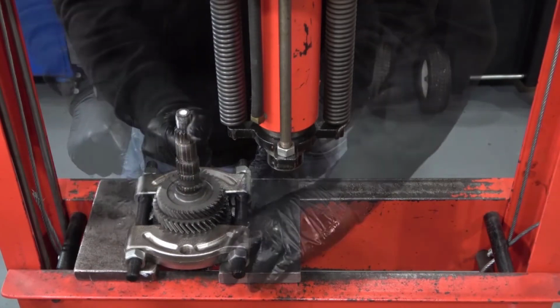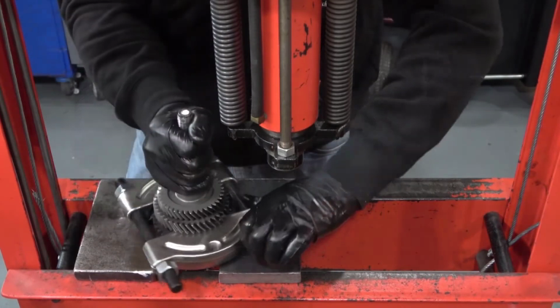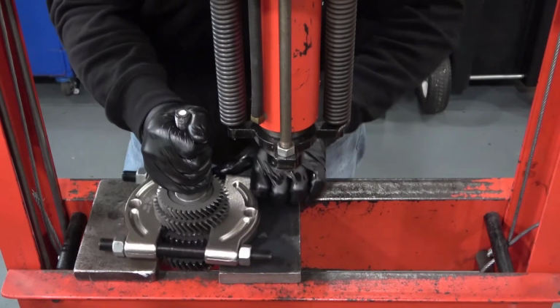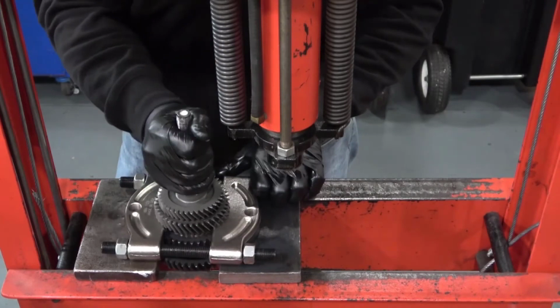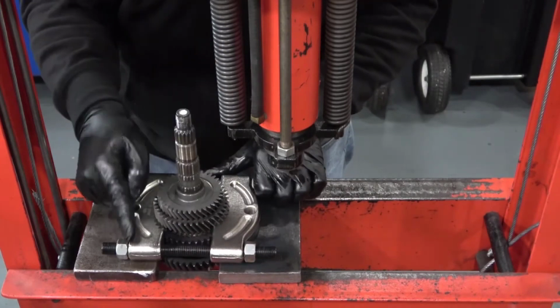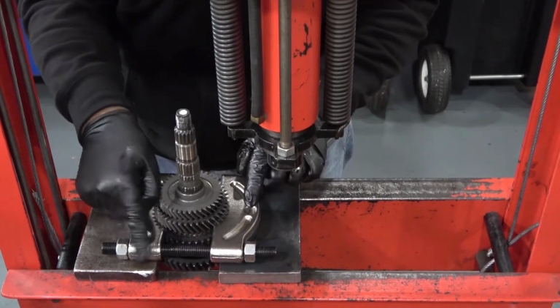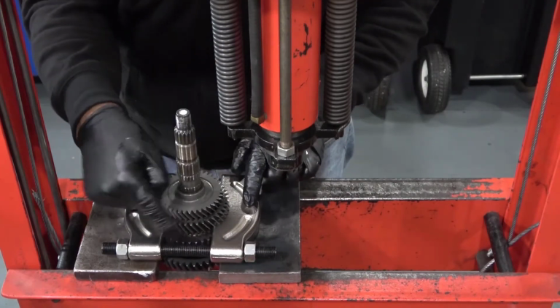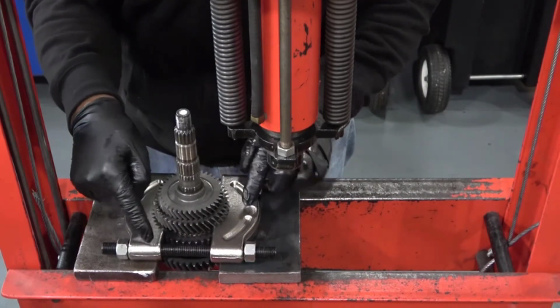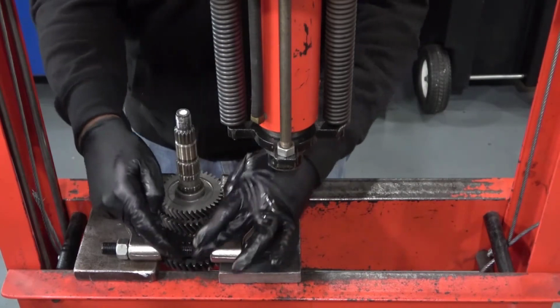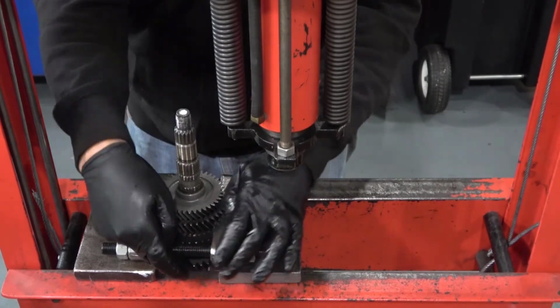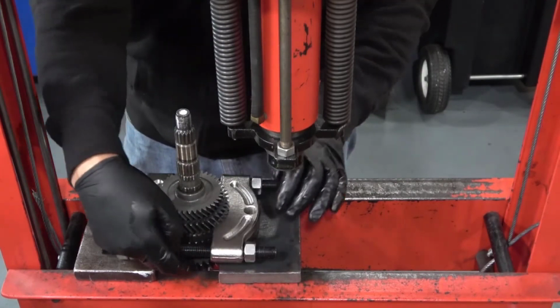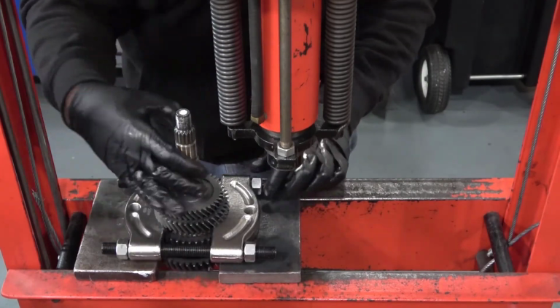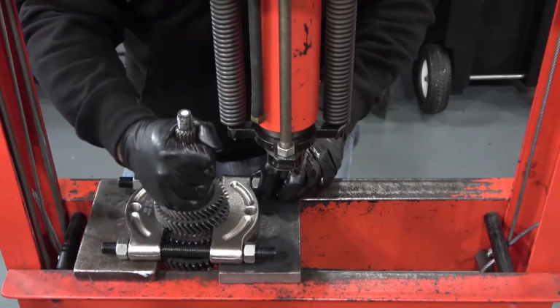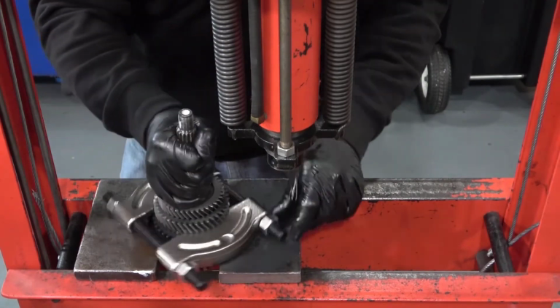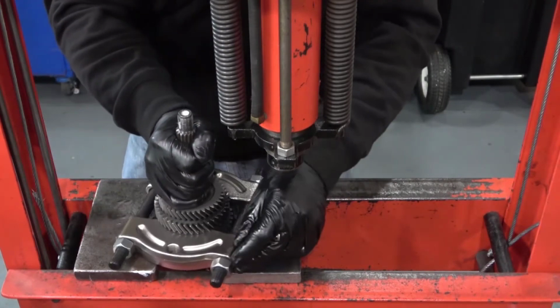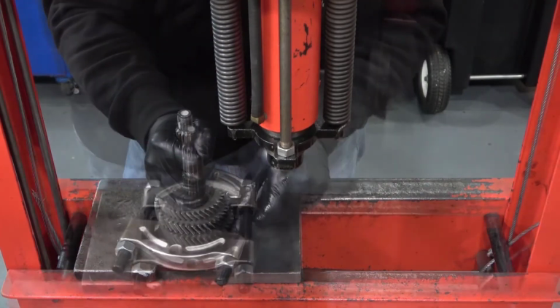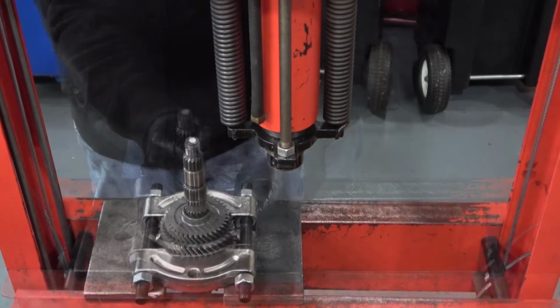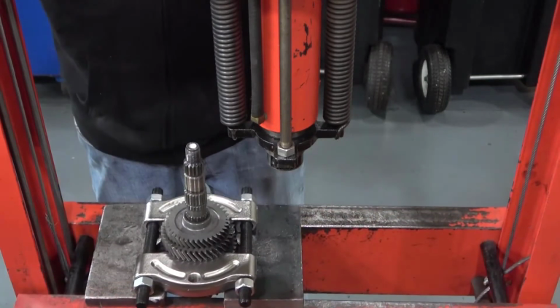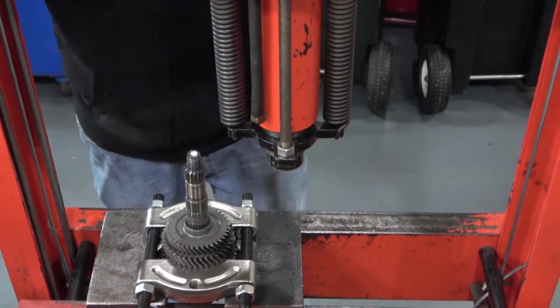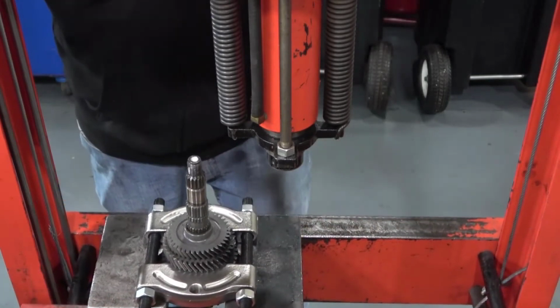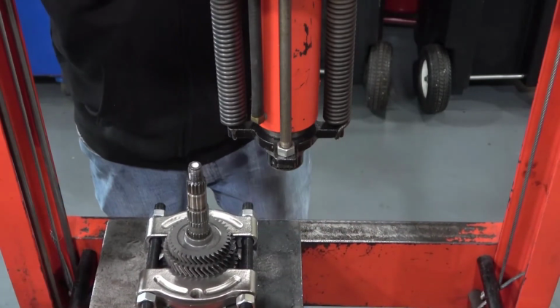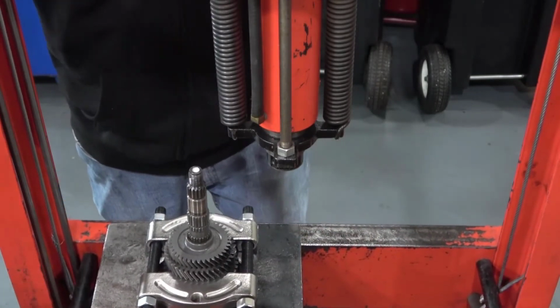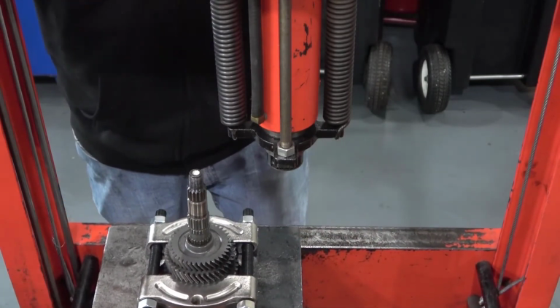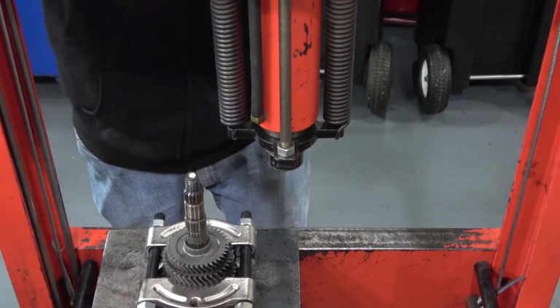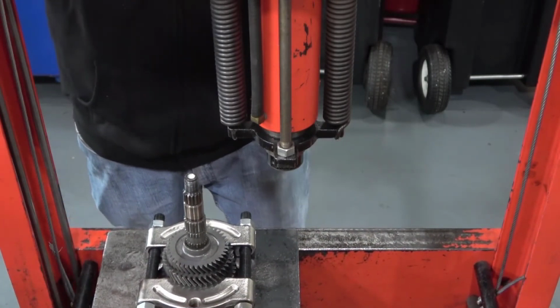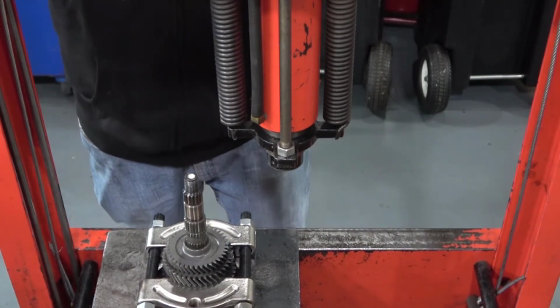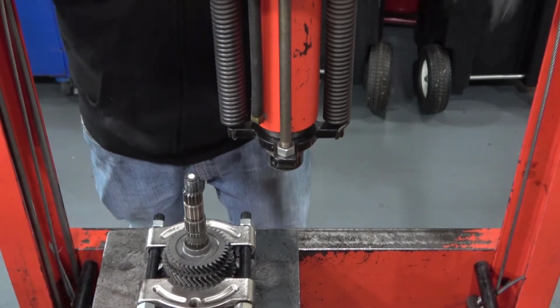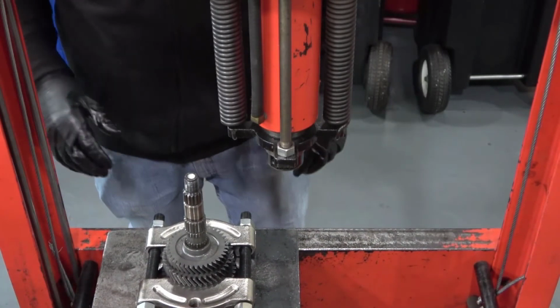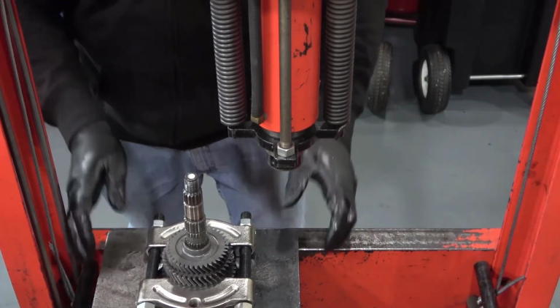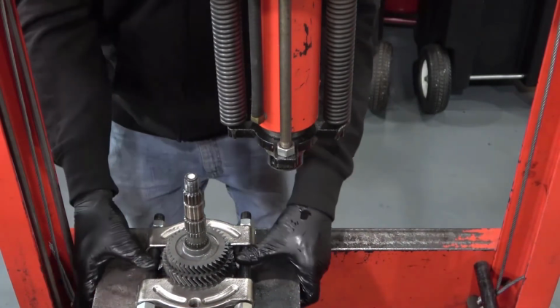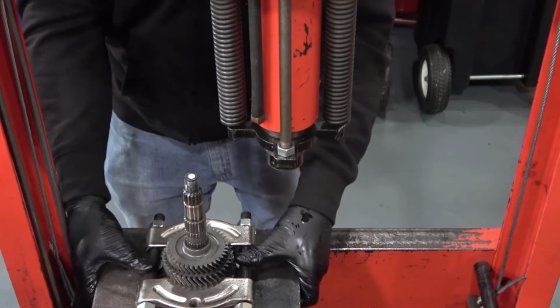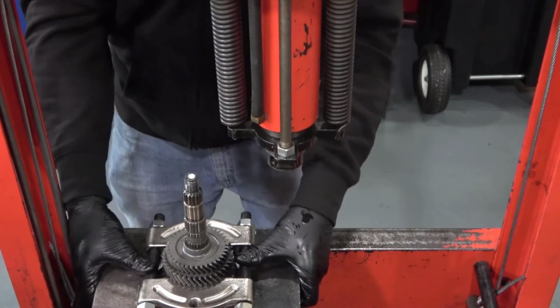The splitter makes contact on the flat side of second gear but does not grab or clamp onto the dog teeth. The splitter is also not up tight so it rotates slightly. Place the bearing splitter on the V-blocks making sure that the bolts are supported by the V-blocks. Never use the splitter on the V-blocks with the bolts unsupported like this.